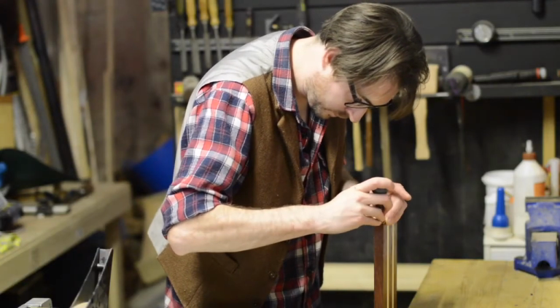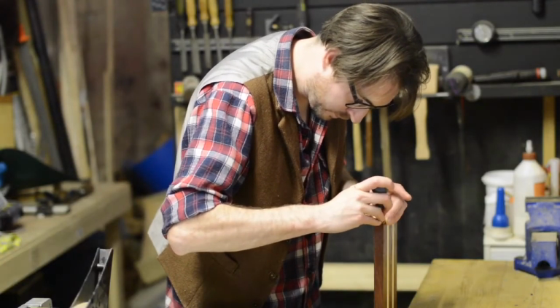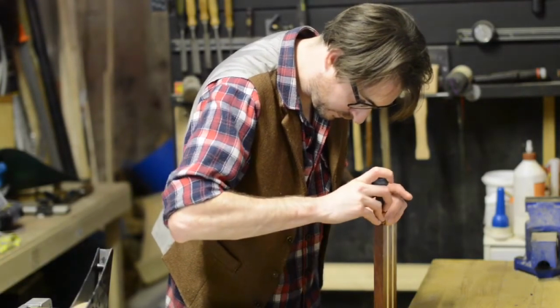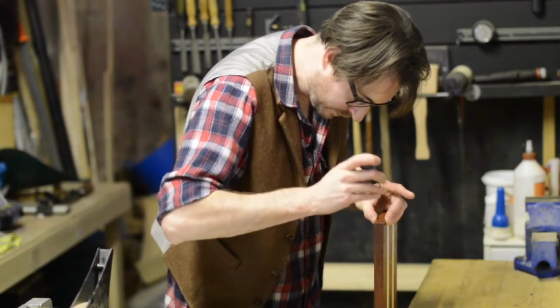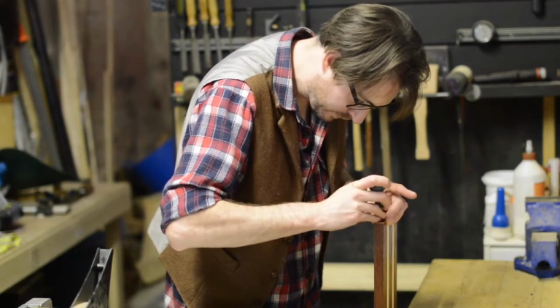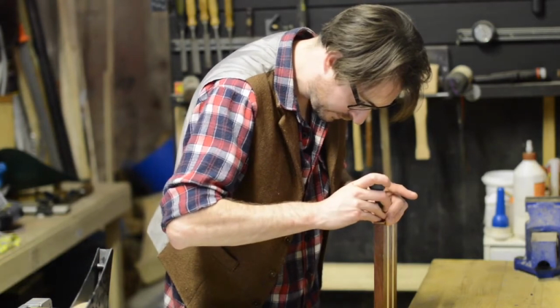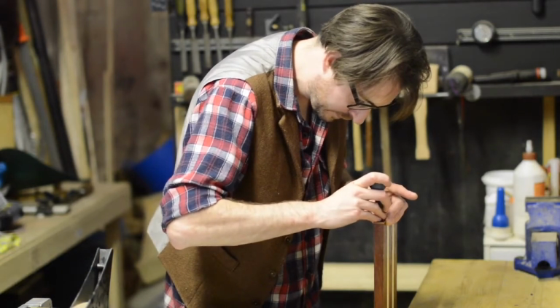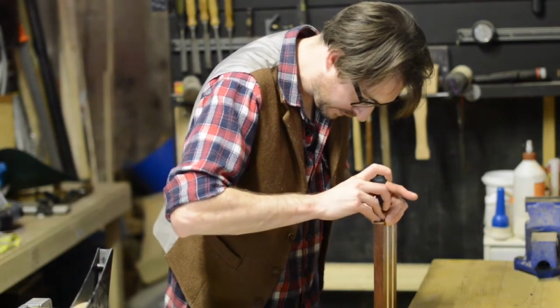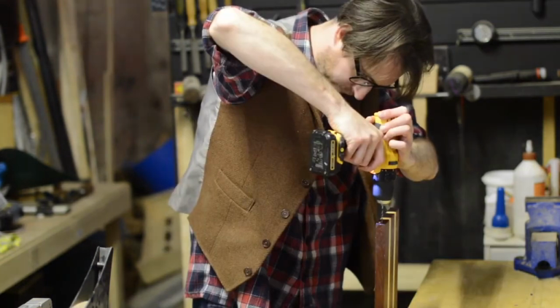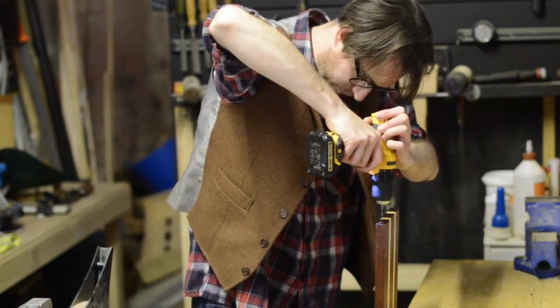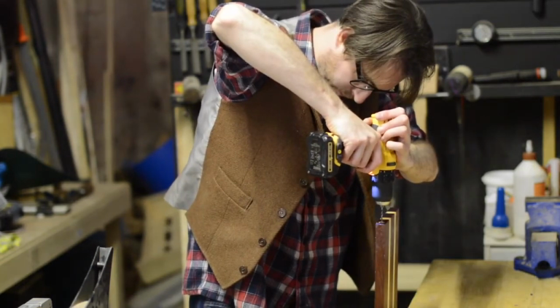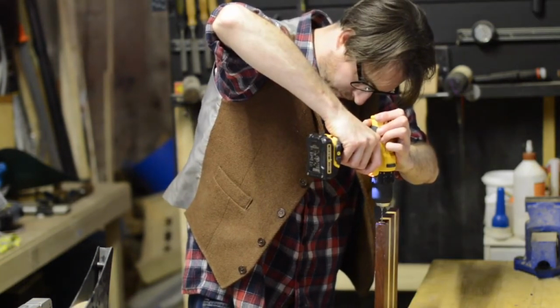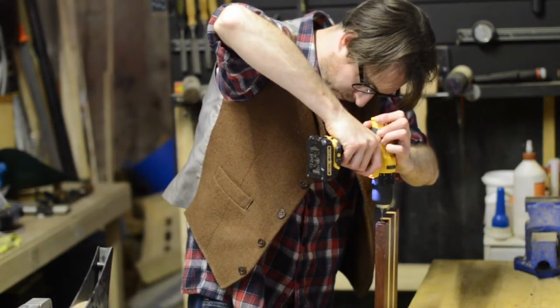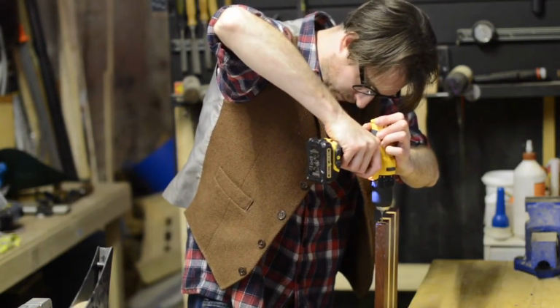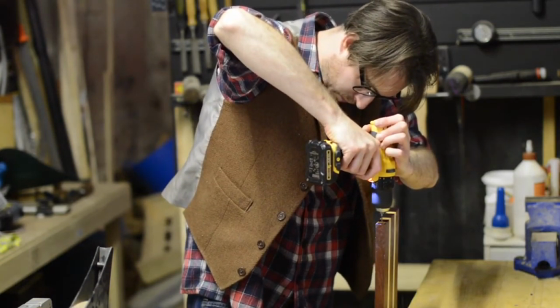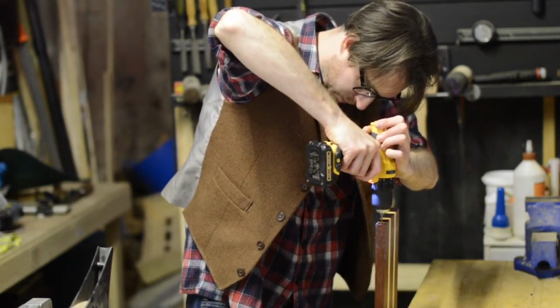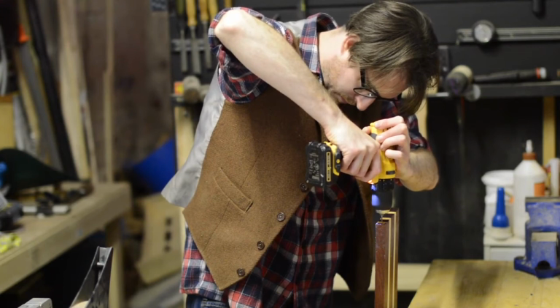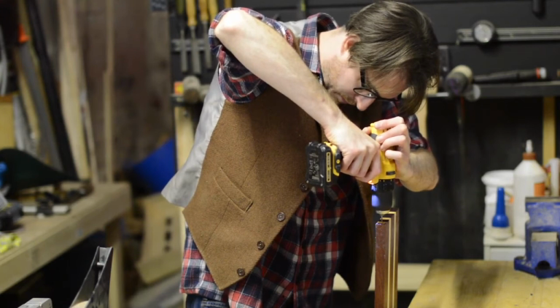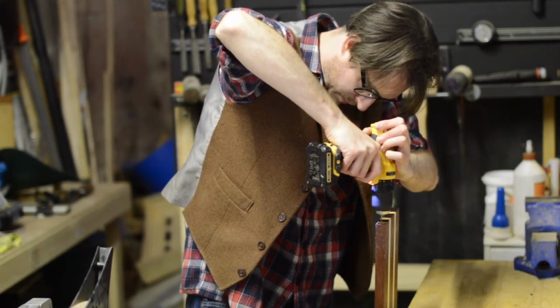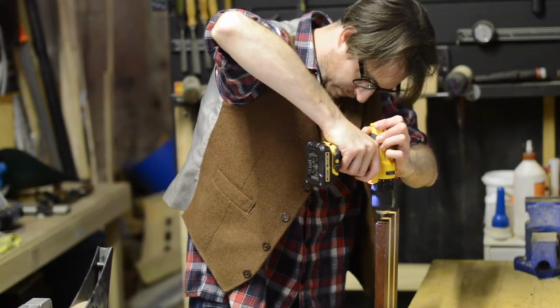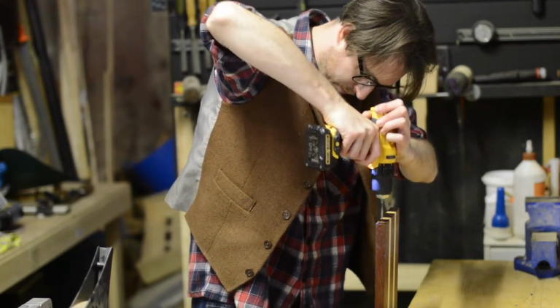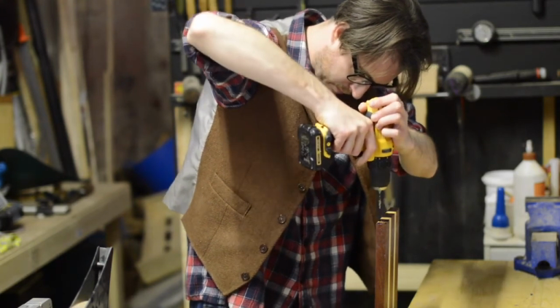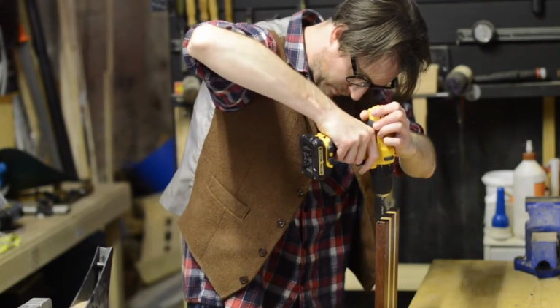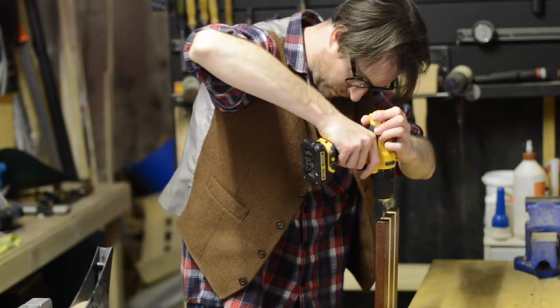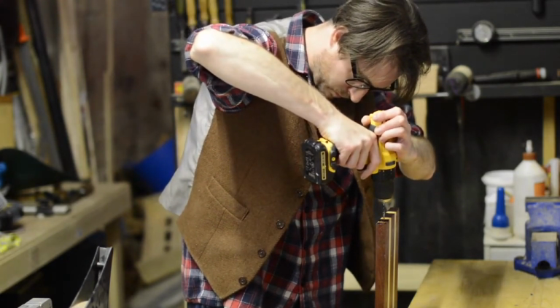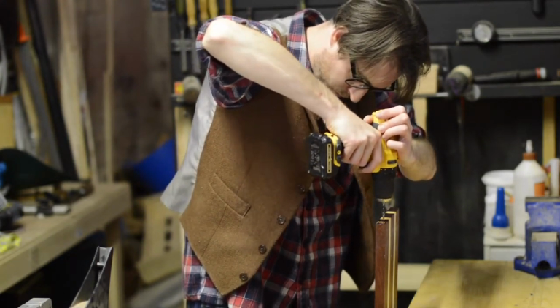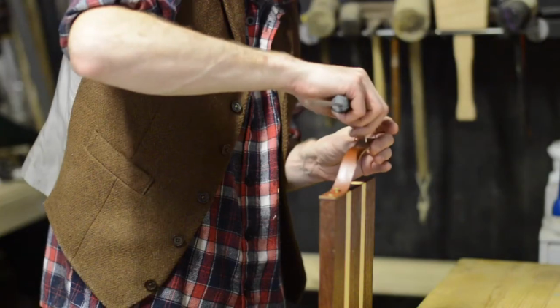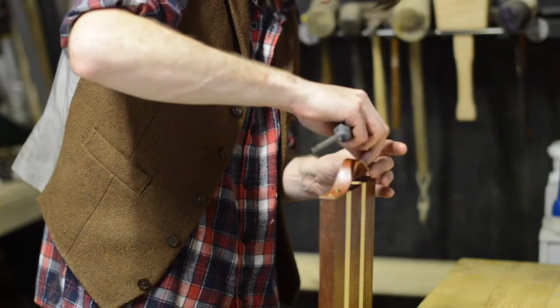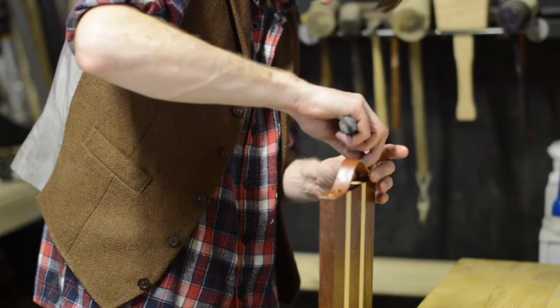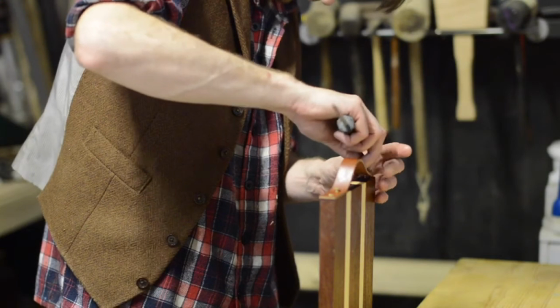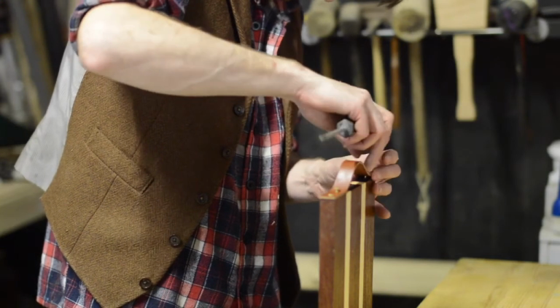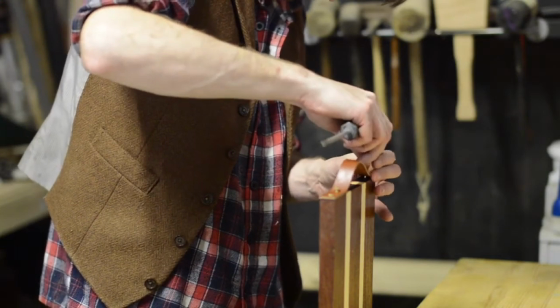I marked where the screws needed to go into the board and then drilled some pilot holes. Then it was just a matter of screwing the straps in place.